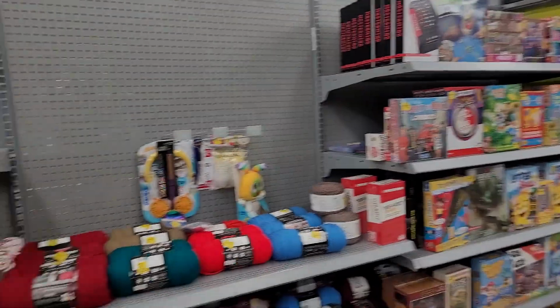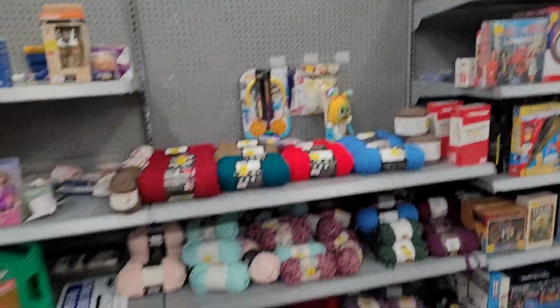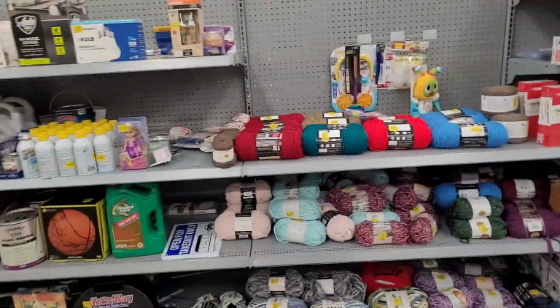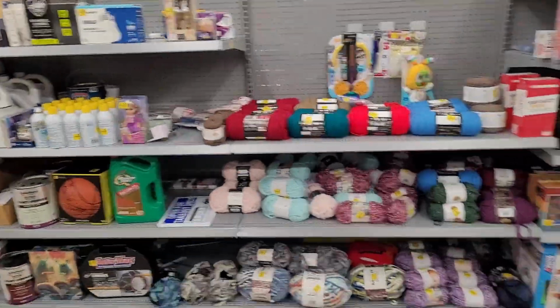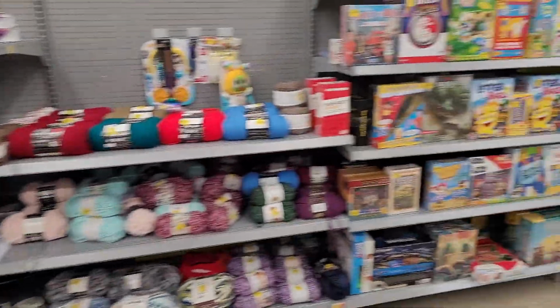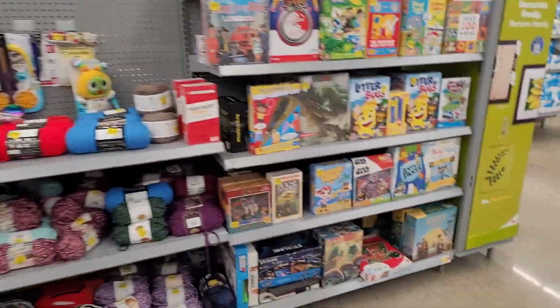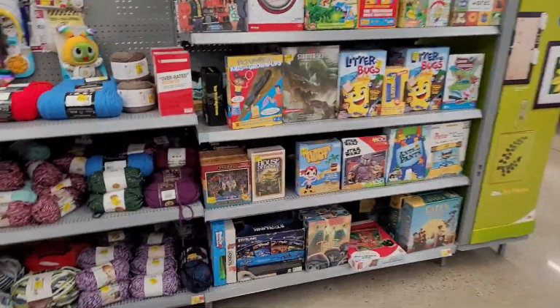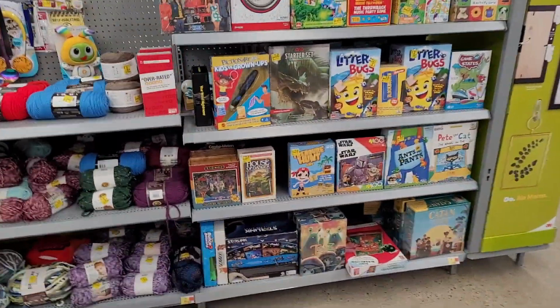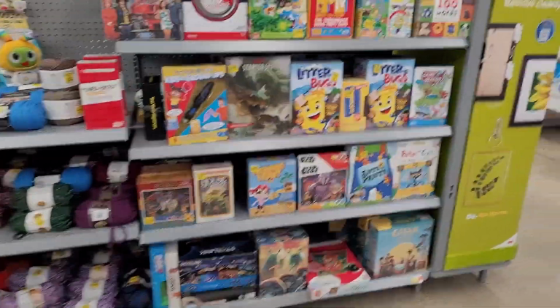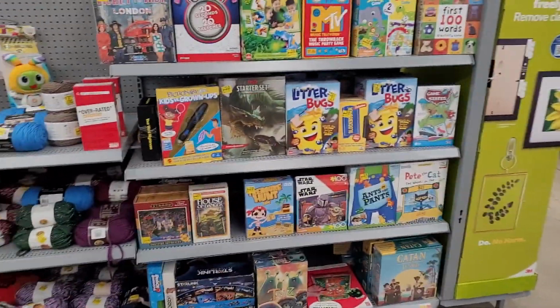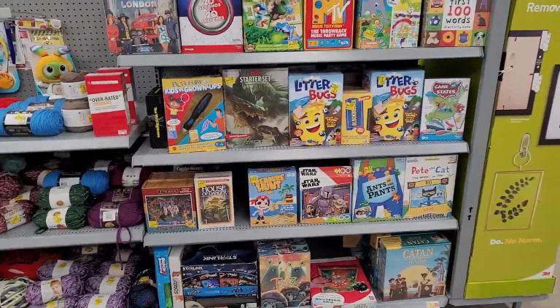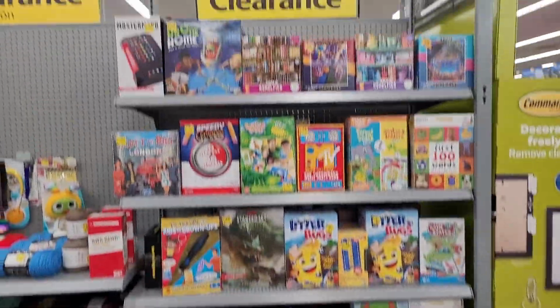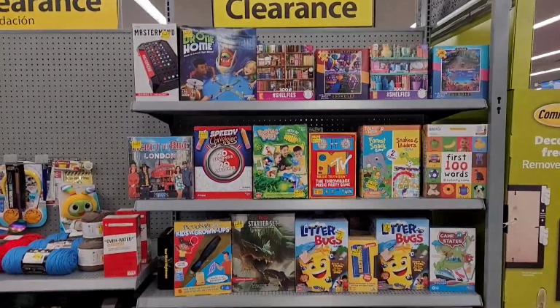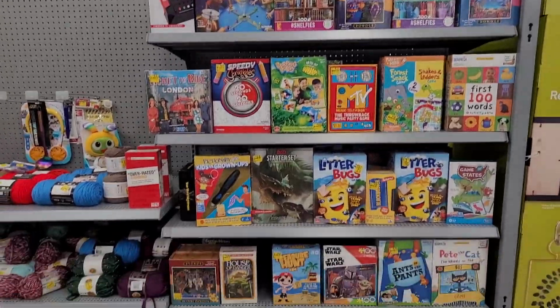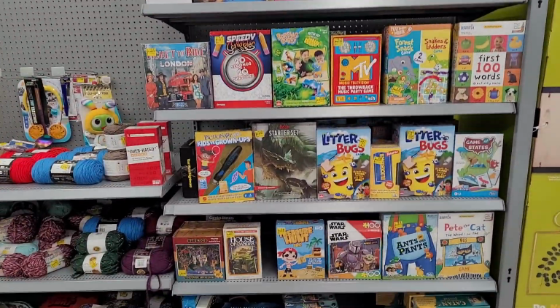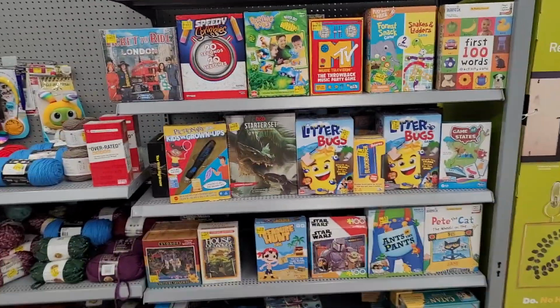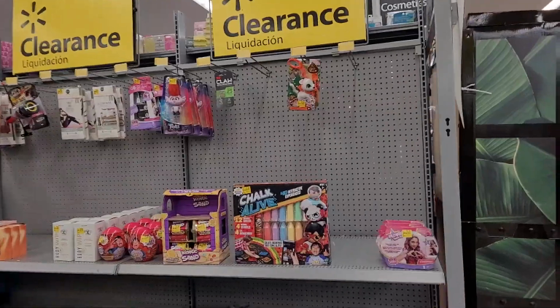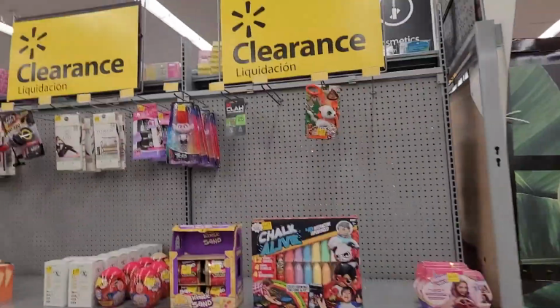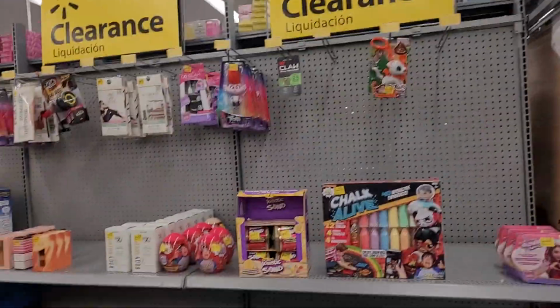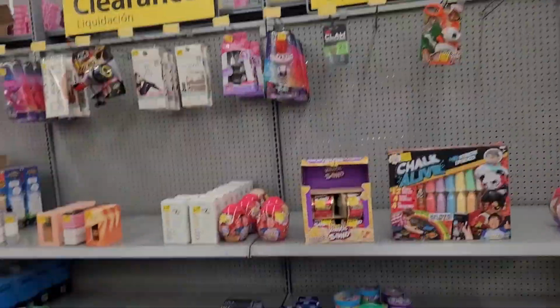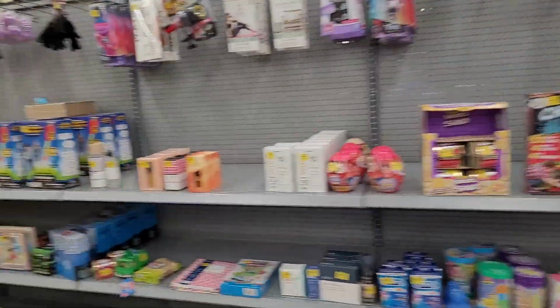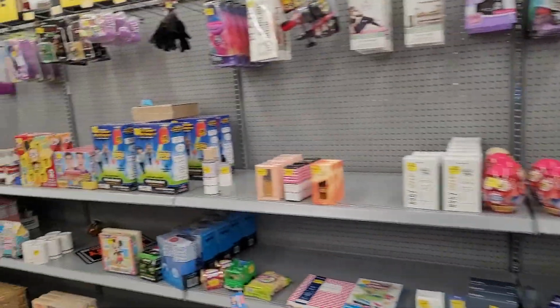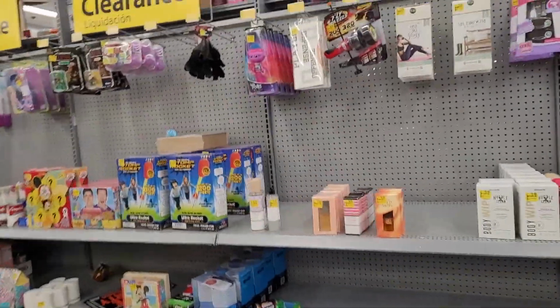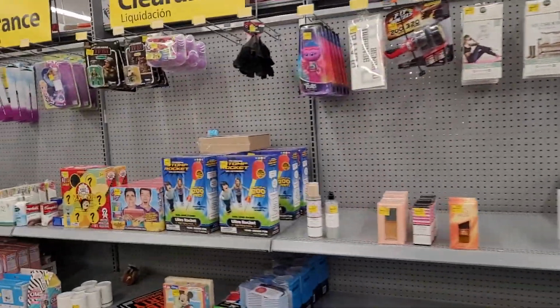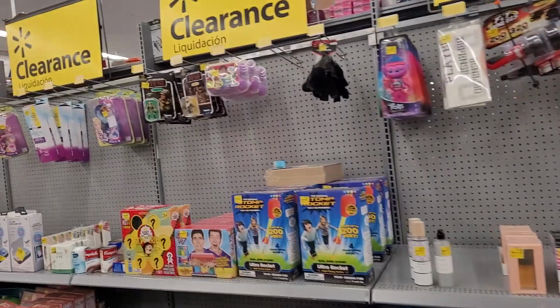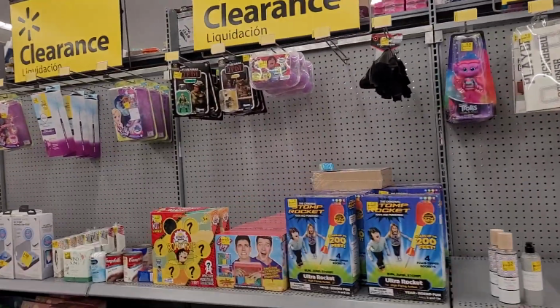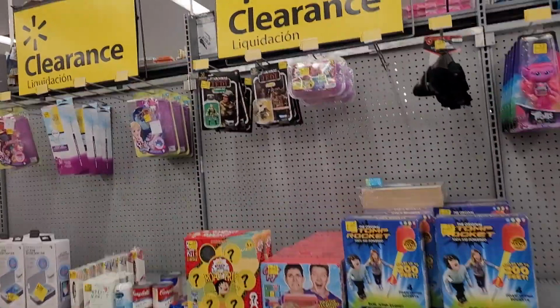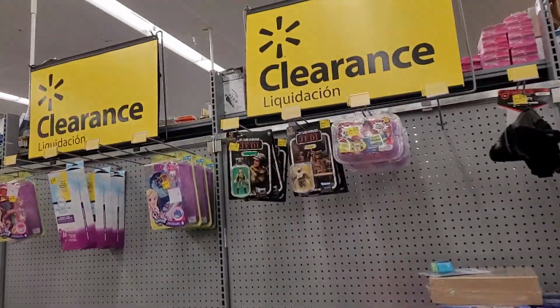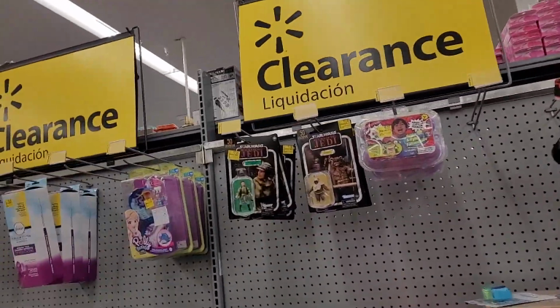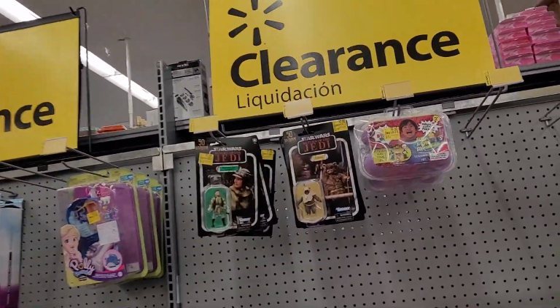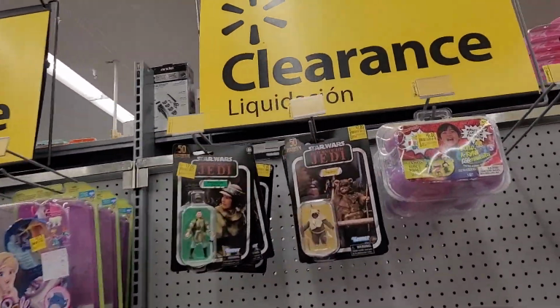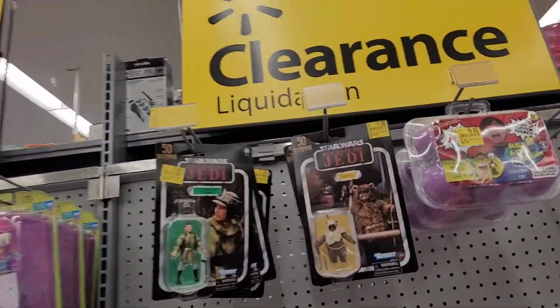Yesterday this section was closed and they were adding to it, and it didn't look like they were adding anything good. Still doesn't look like they added anything good. Clearance on this side as well — the one I hit yesterday was really great, but these are already on clearance.